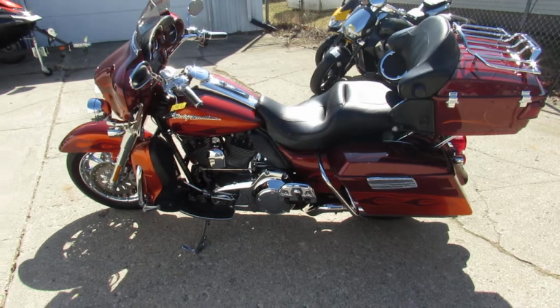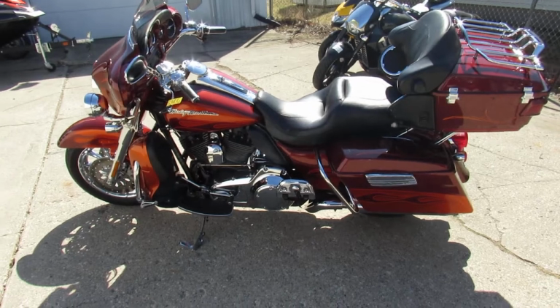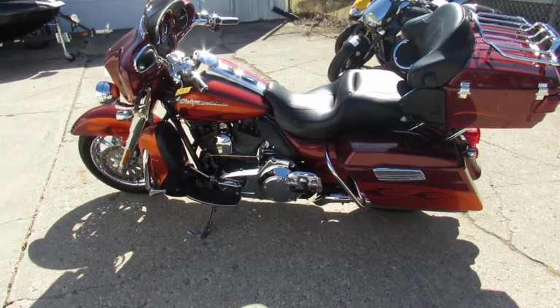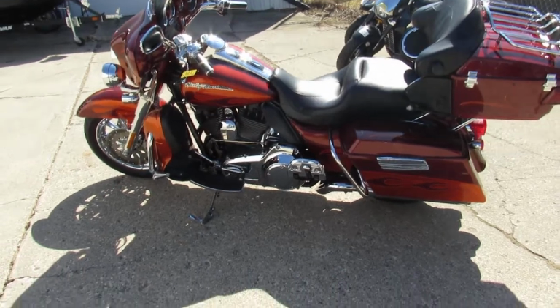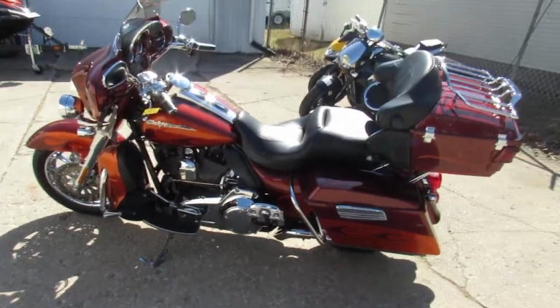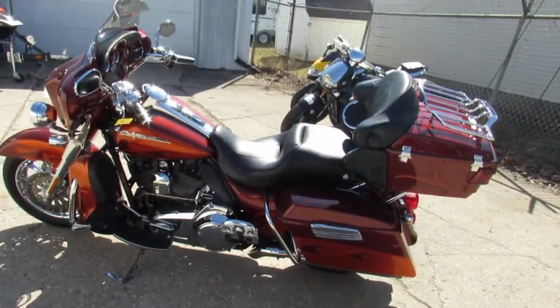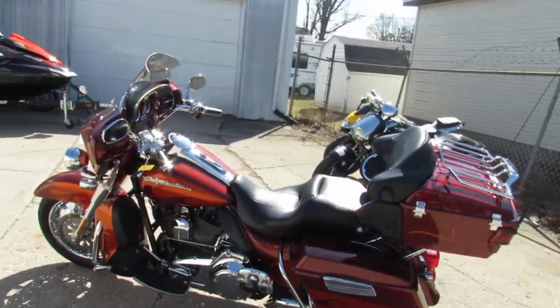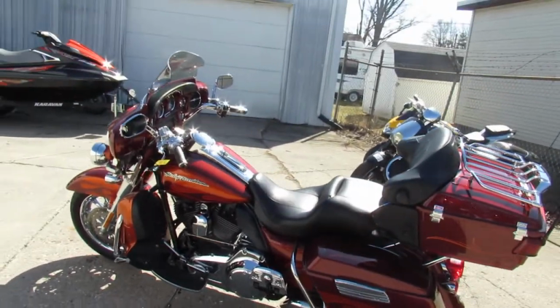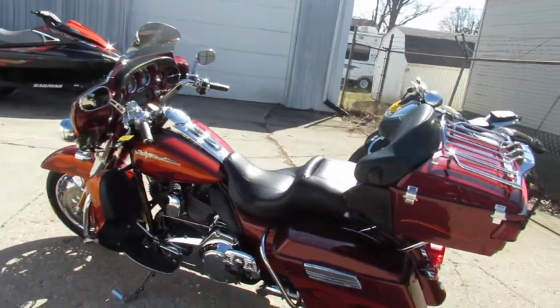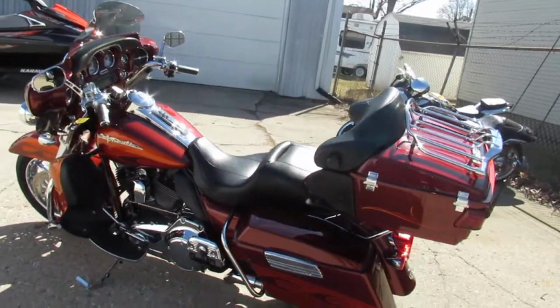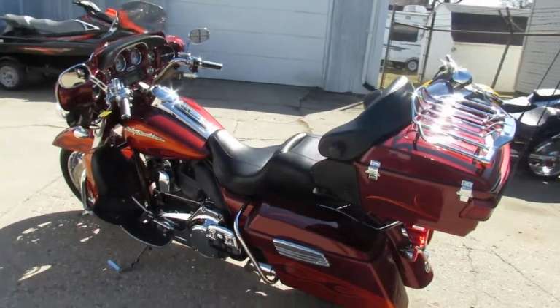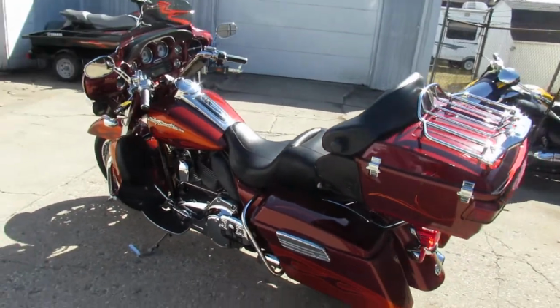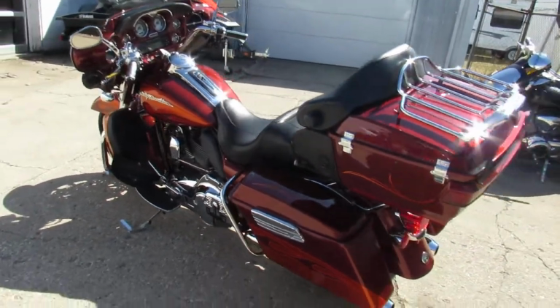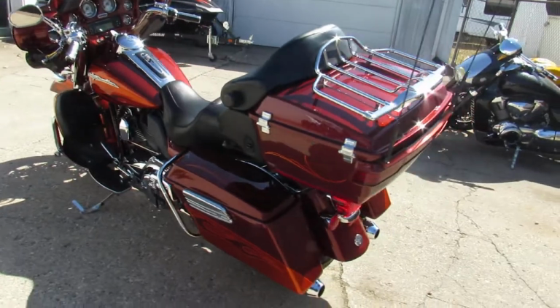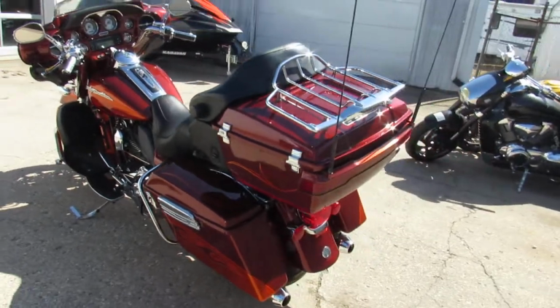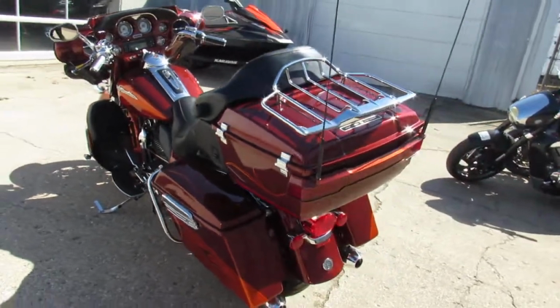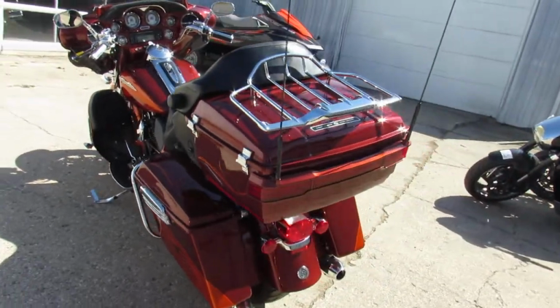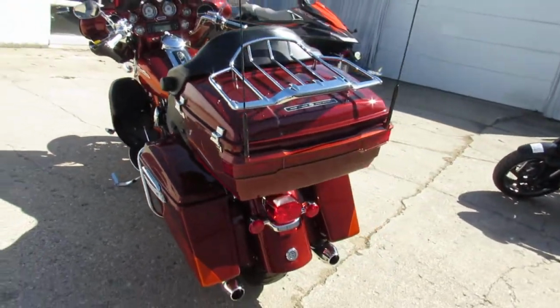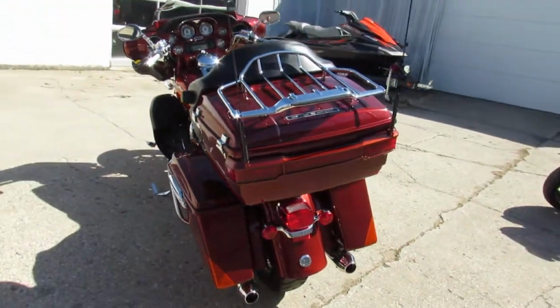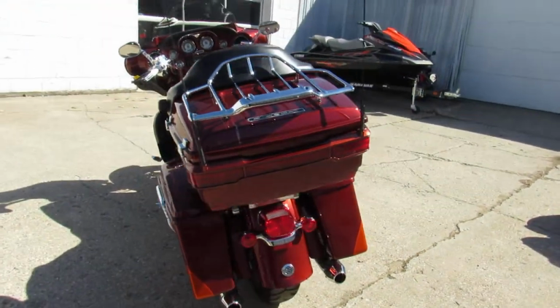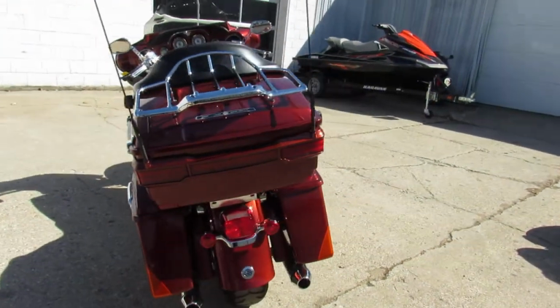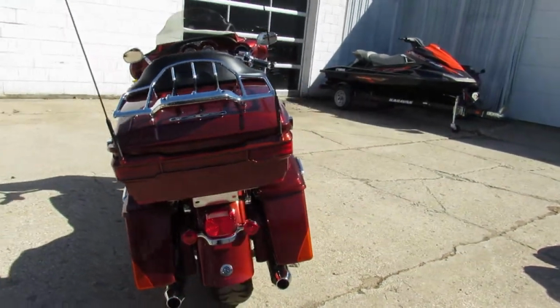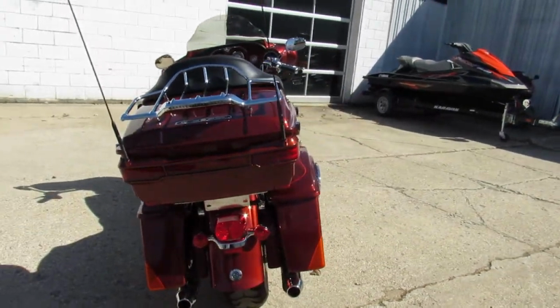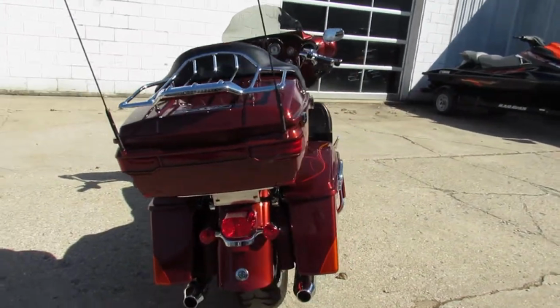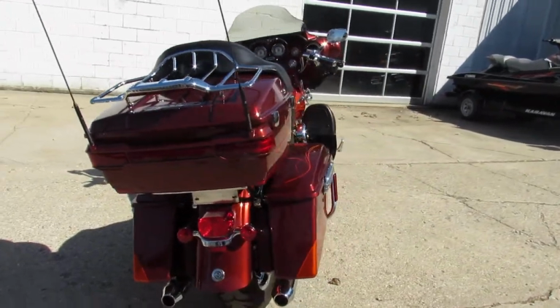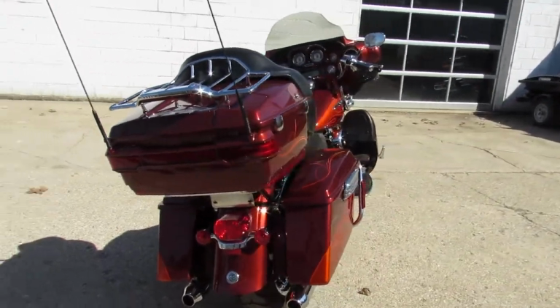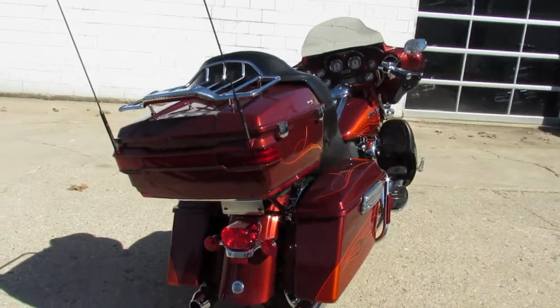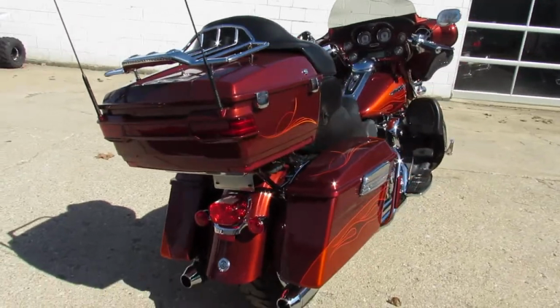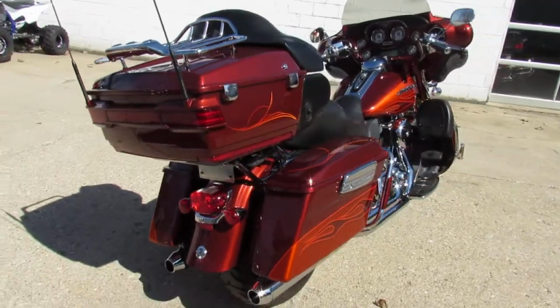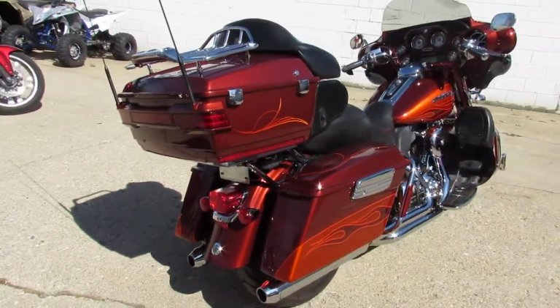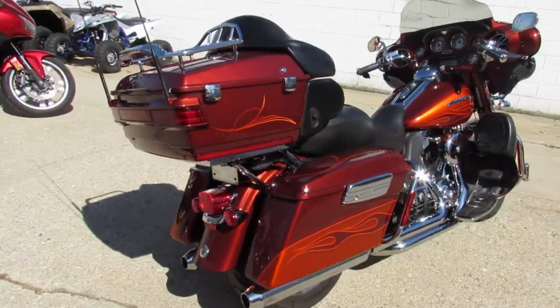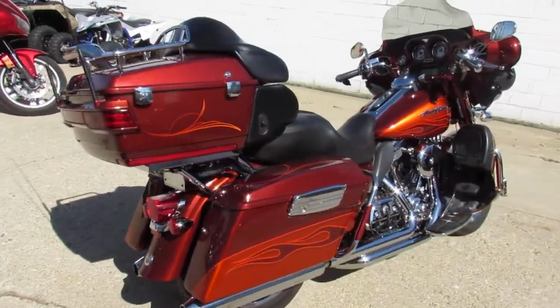Hey guys, it's used Harley-Davidson headquarters here at Approval Powersports. Springtime, guys are out riding. We got guaranteed financing on our Harleys, we got lease programs for our Harleys, and we got over 450 used Harleys in stock.